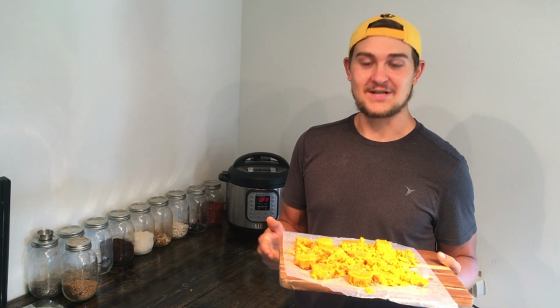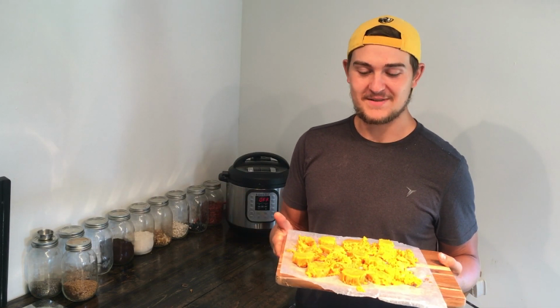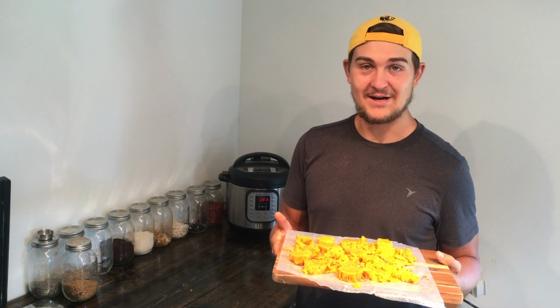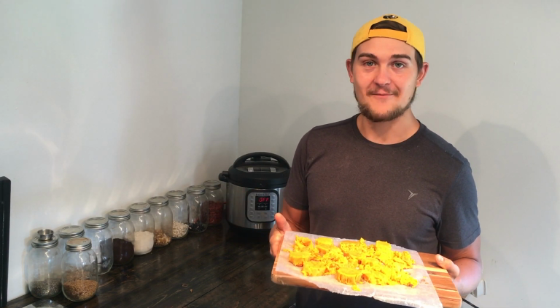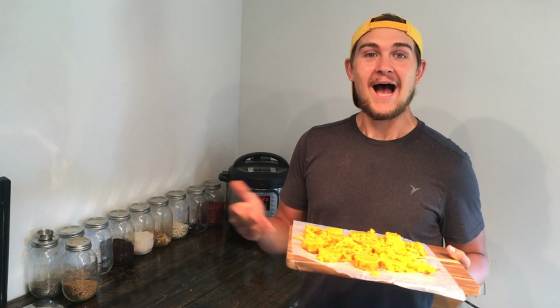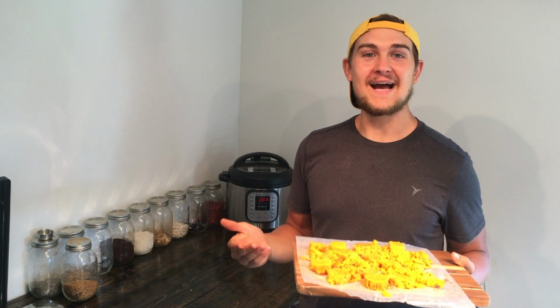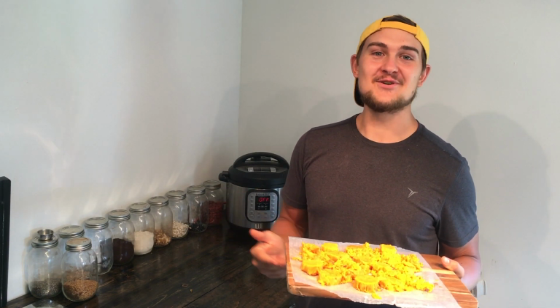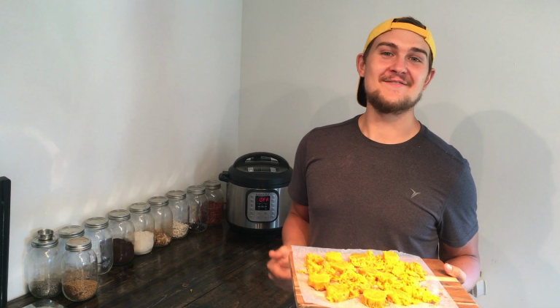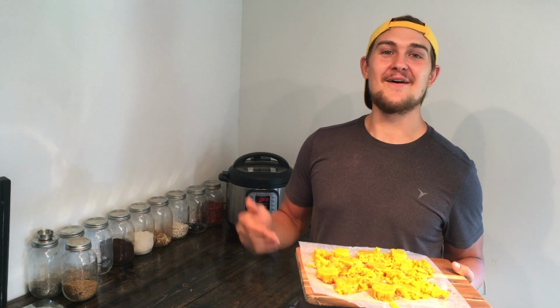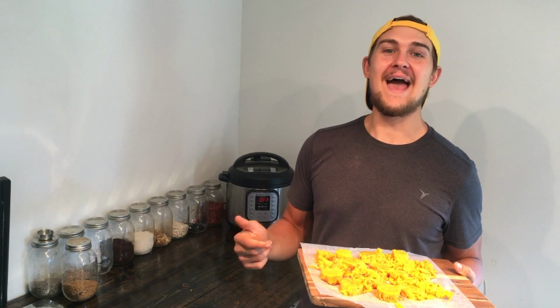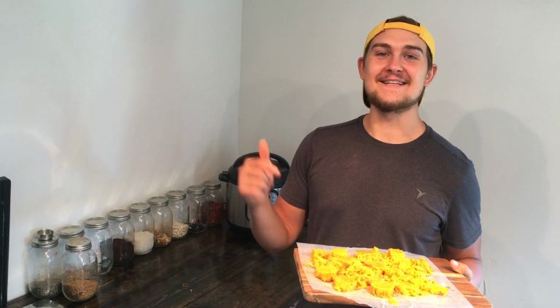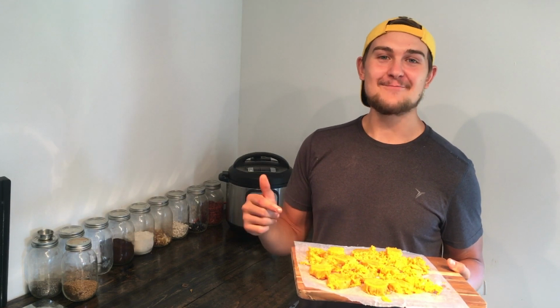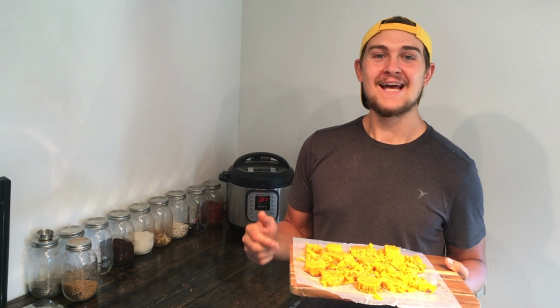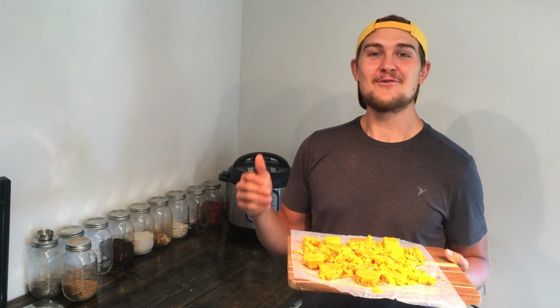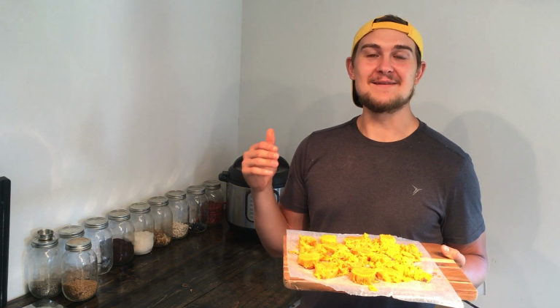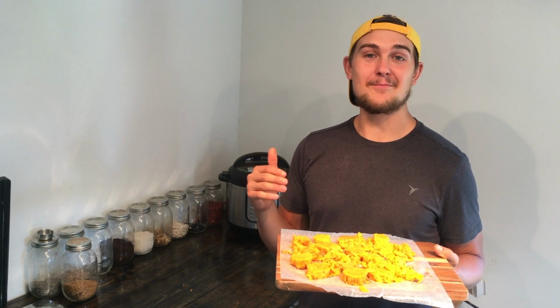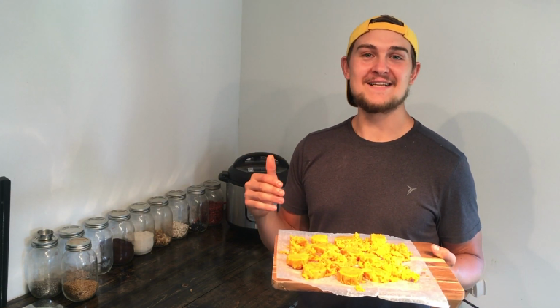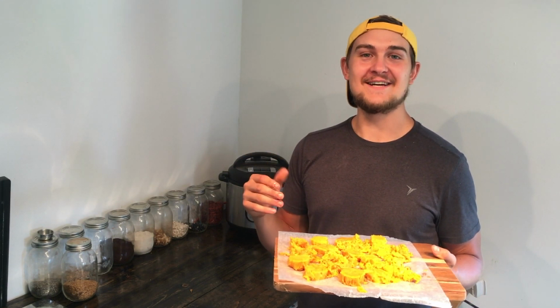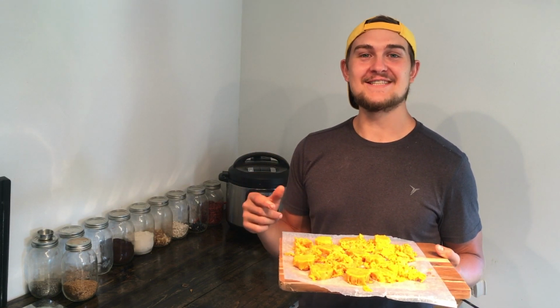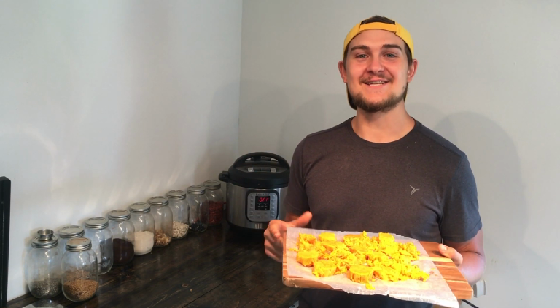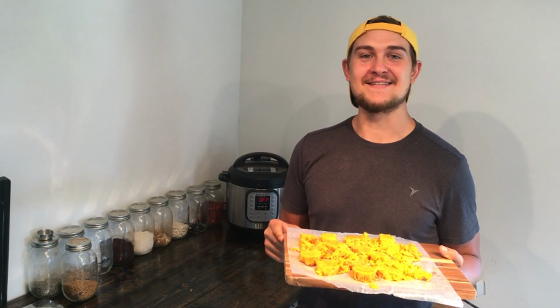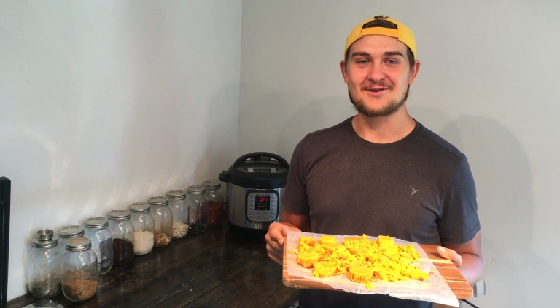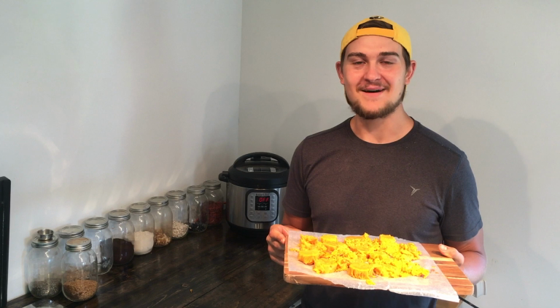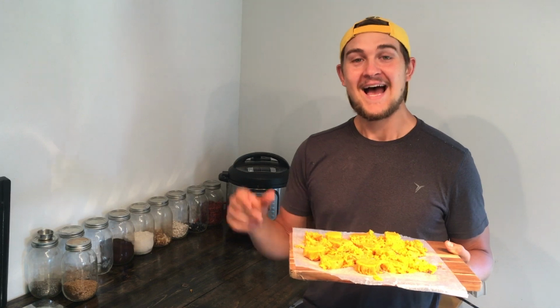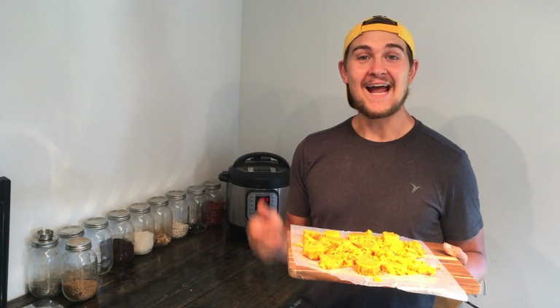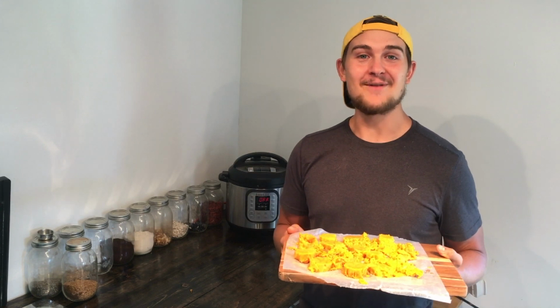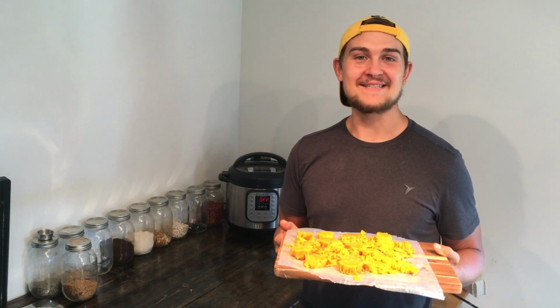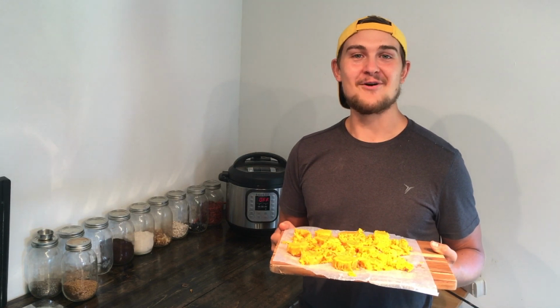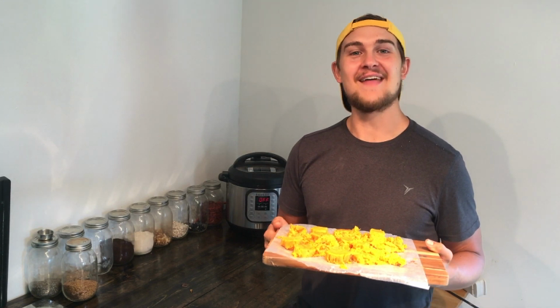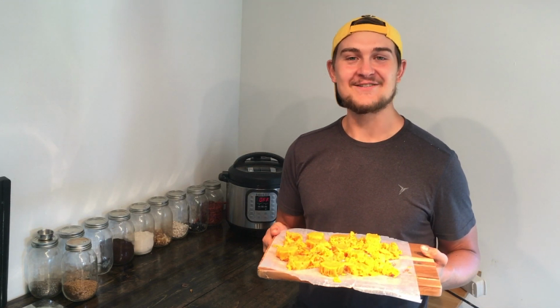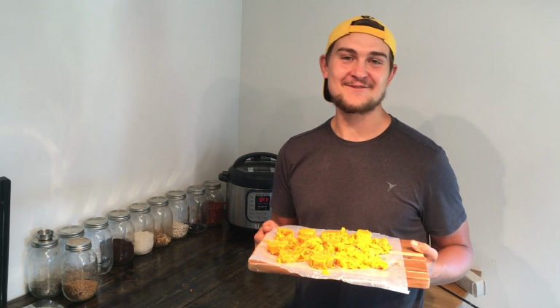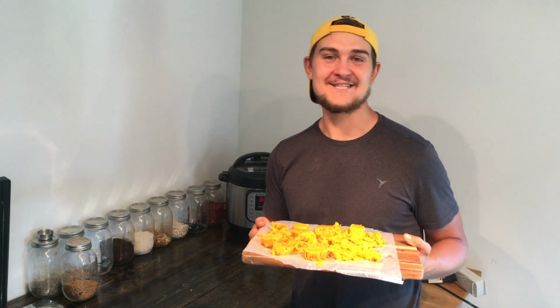I hope you guys have enjoyed this video. If you have, hit the like button. If you want to see more plant-based videos just like this one, hit the subscribe button. I am plant-based Gabriel — thank you so much for watching.